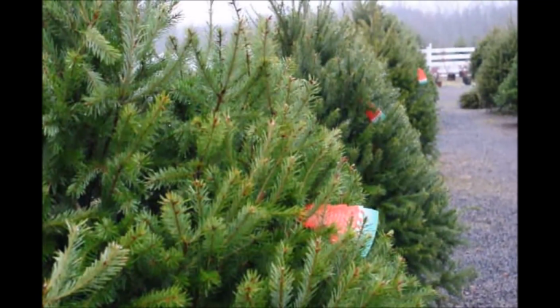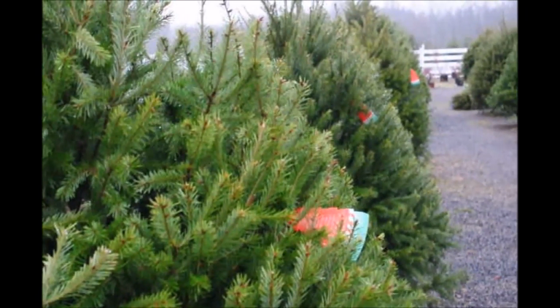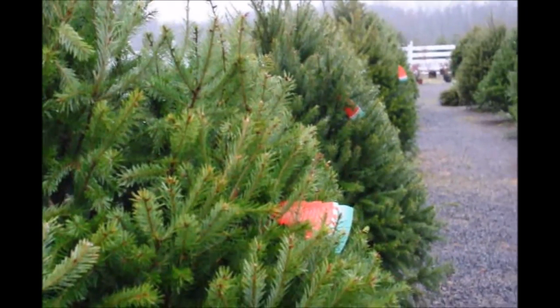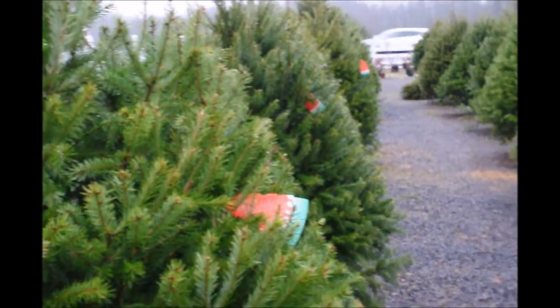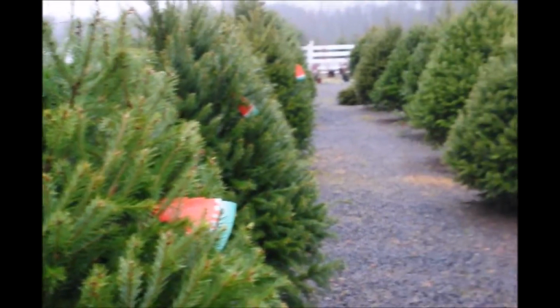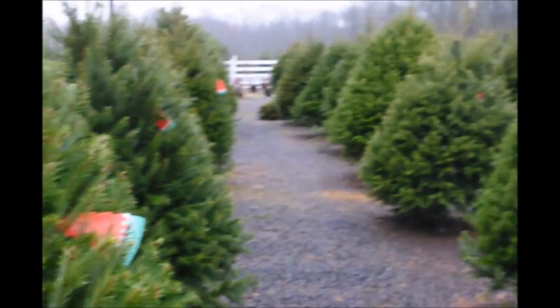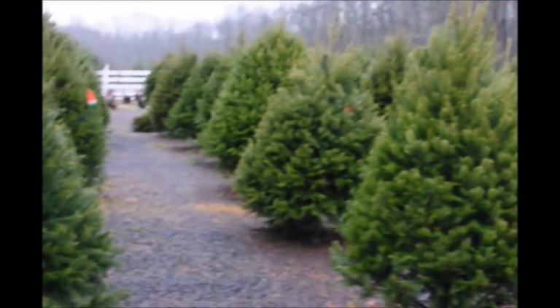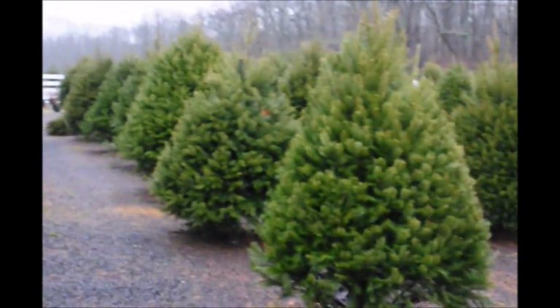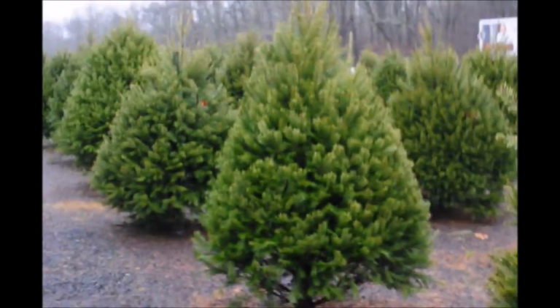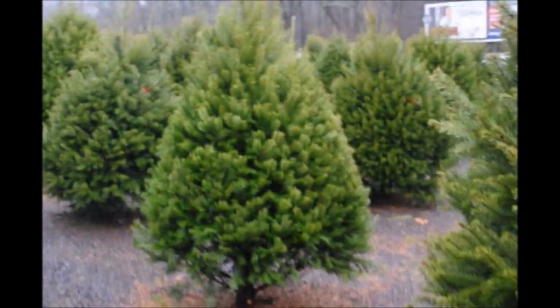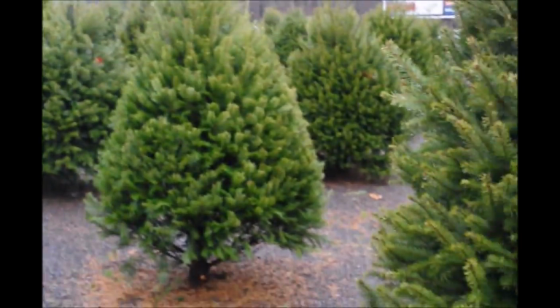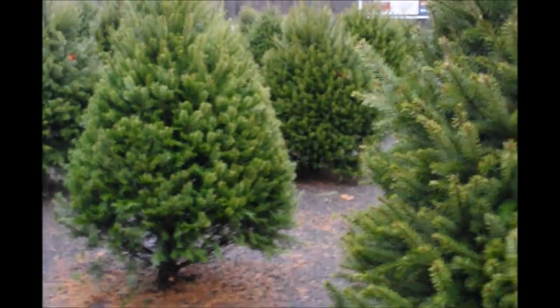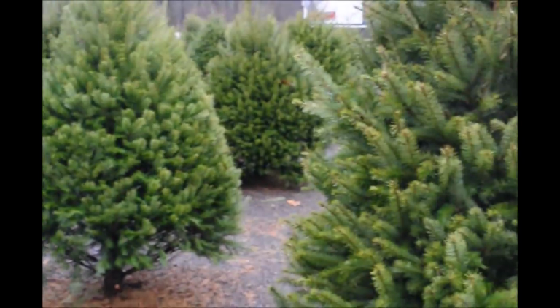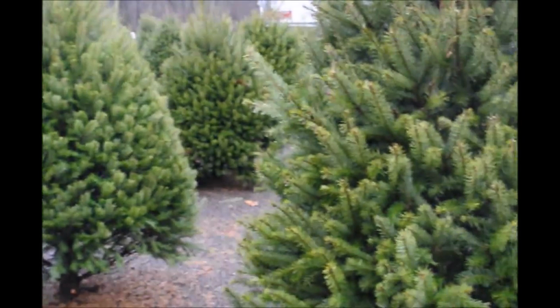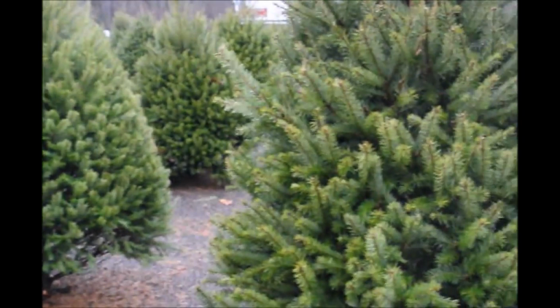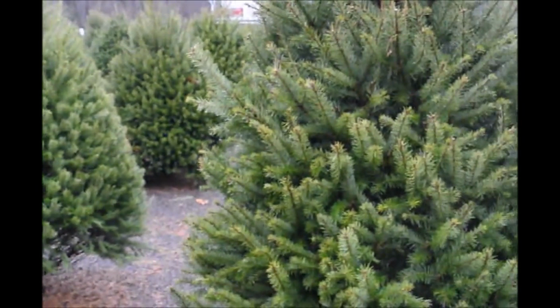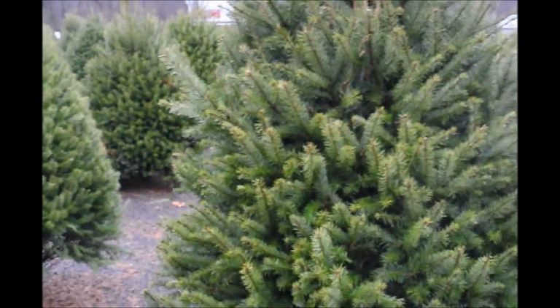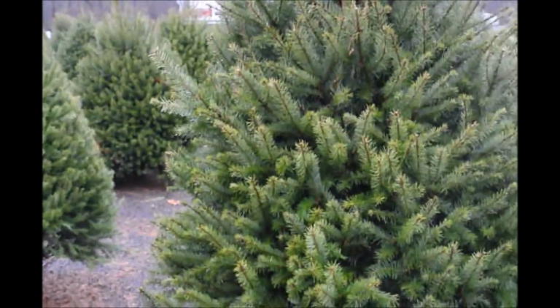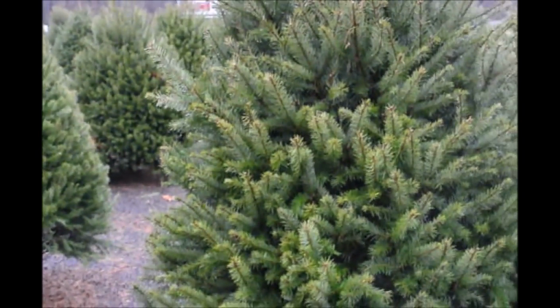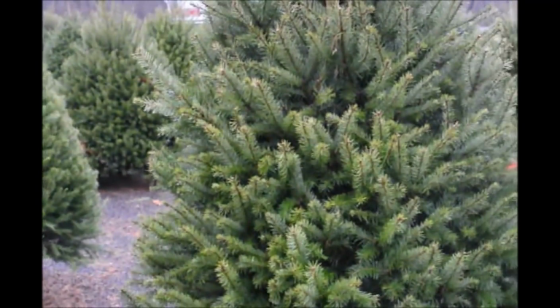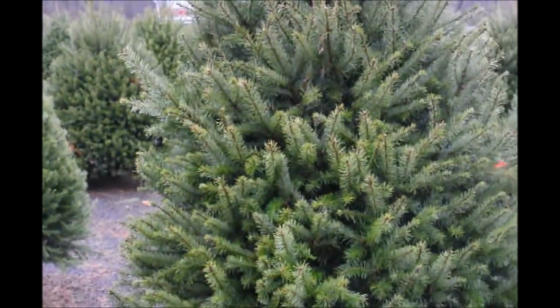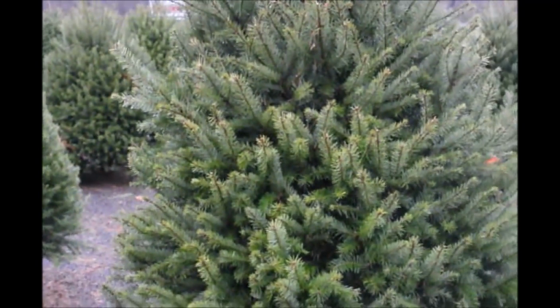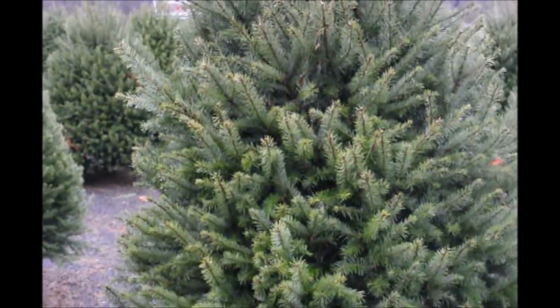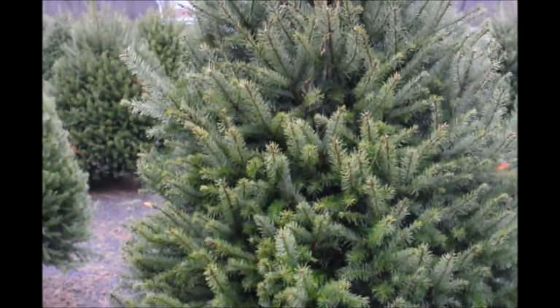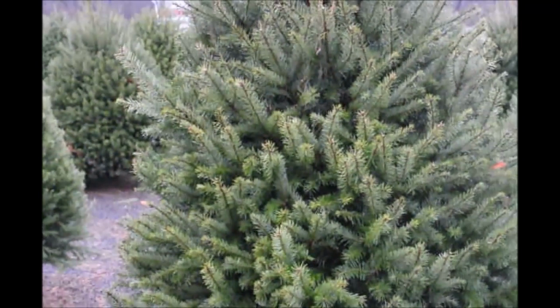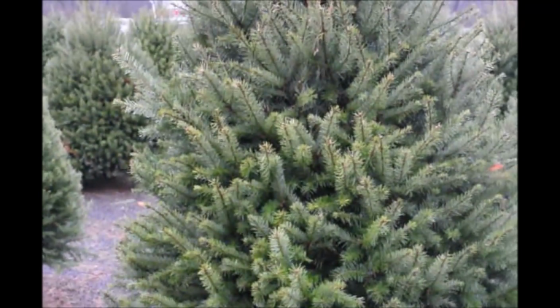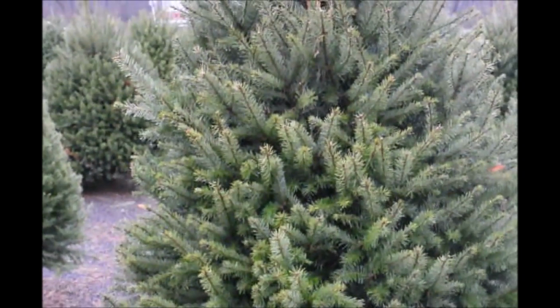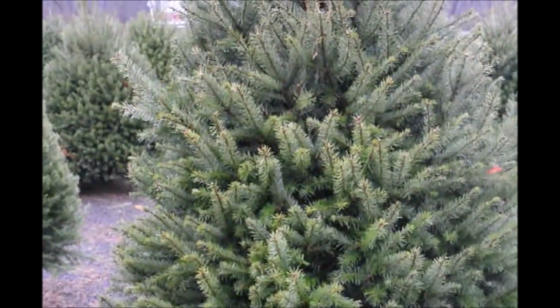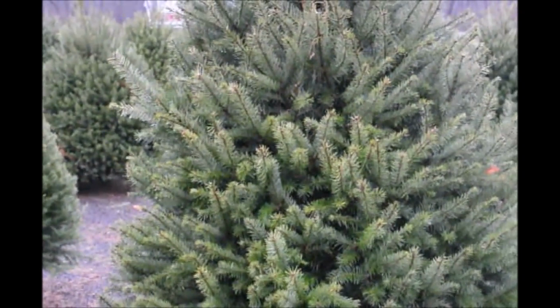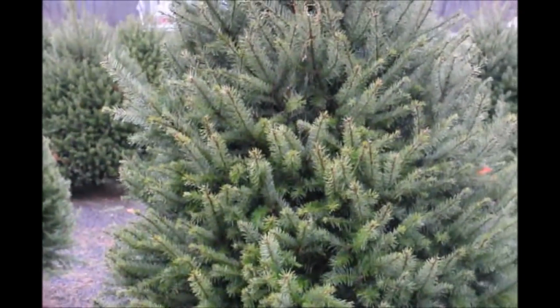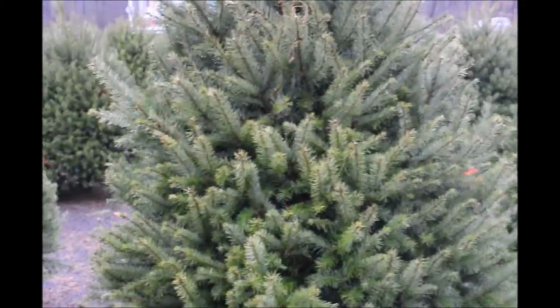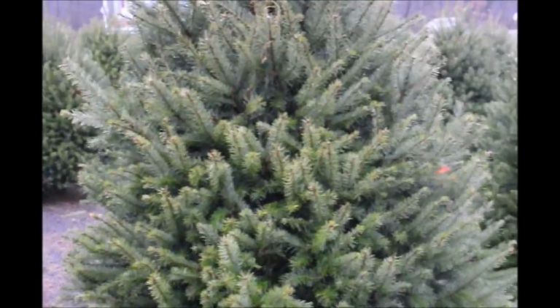These are Douglas fir Christmas trees at Highland Hill Farm. These are all pre-cut. We have them from 5 to 6 foot tall up to 10 to 12 foot tall.